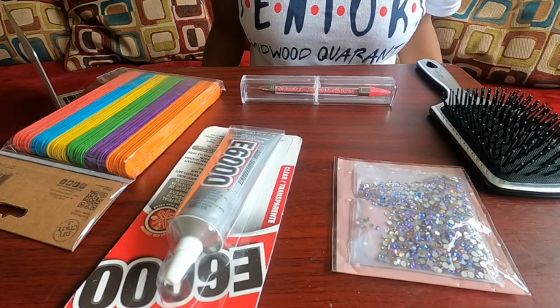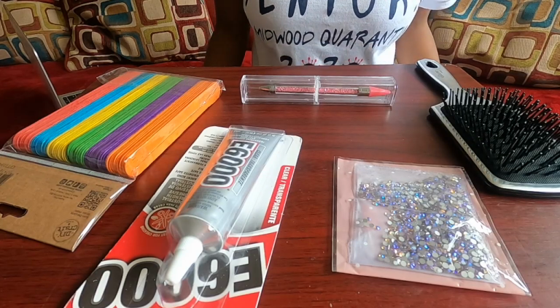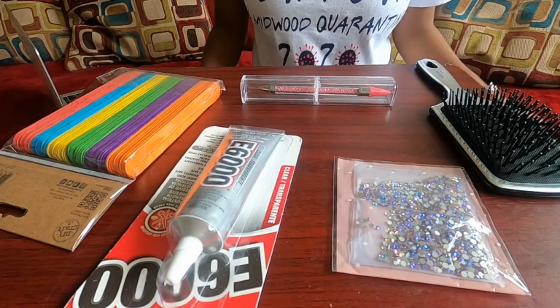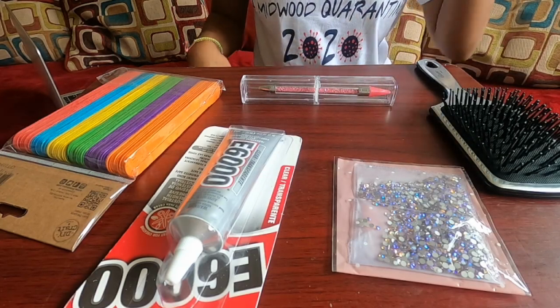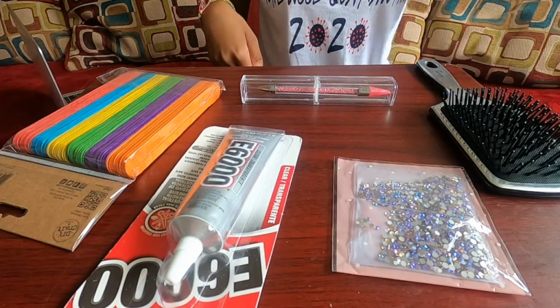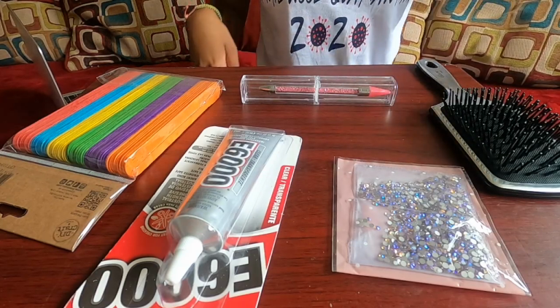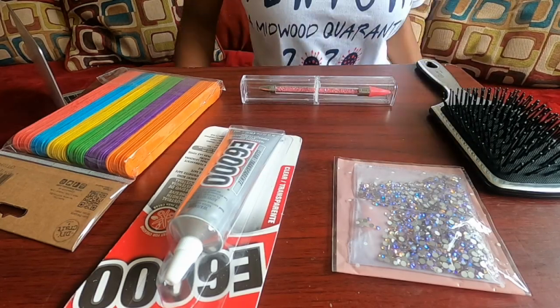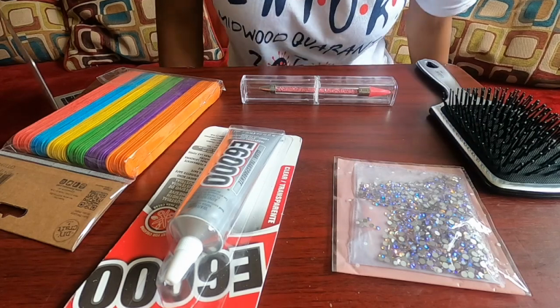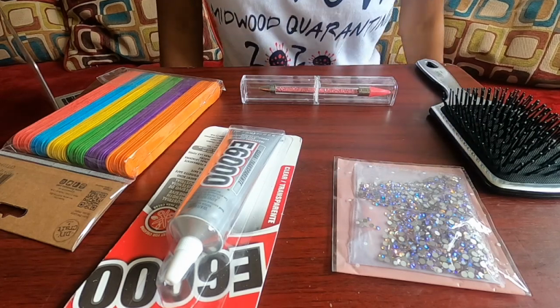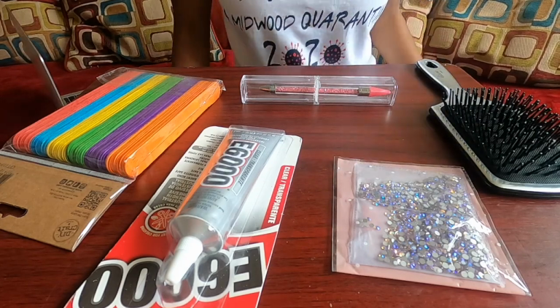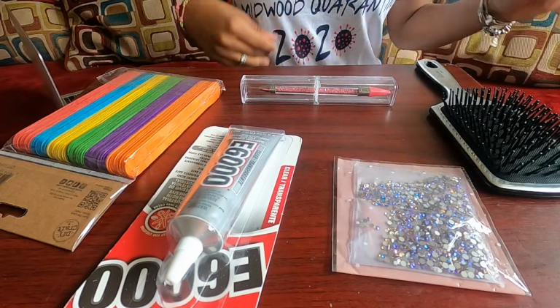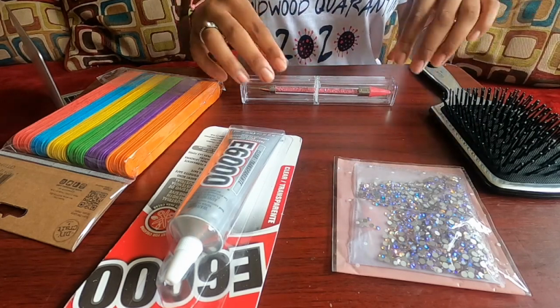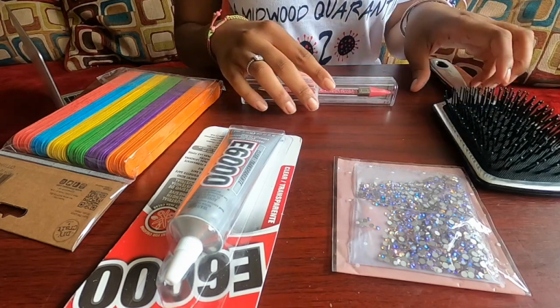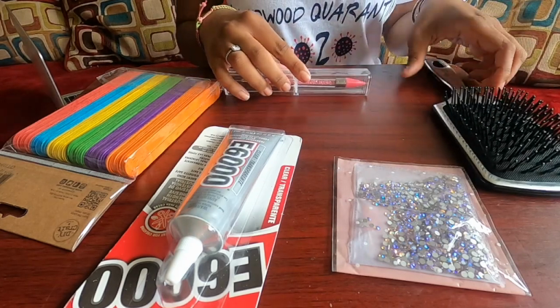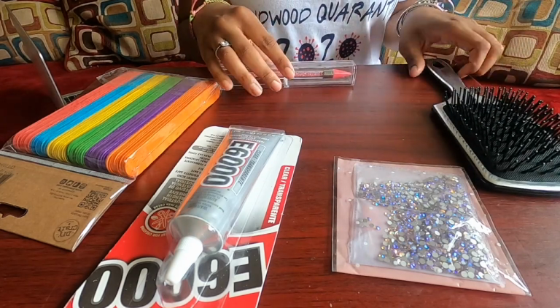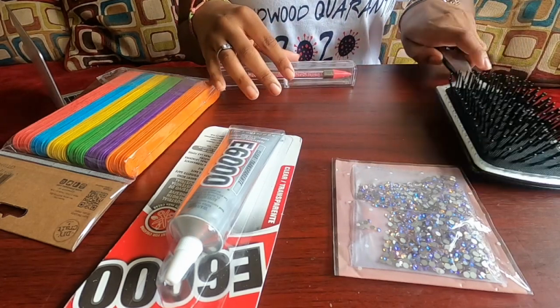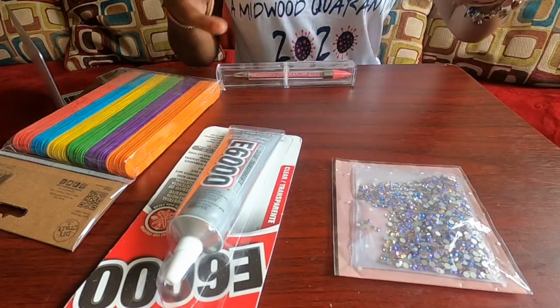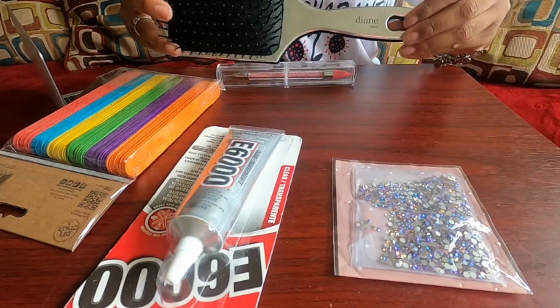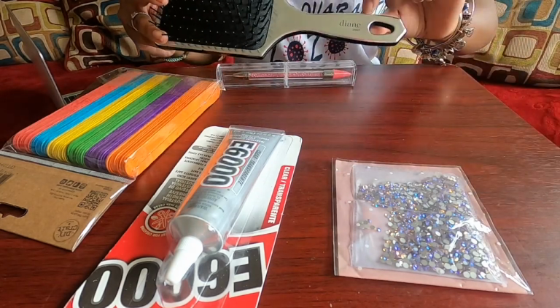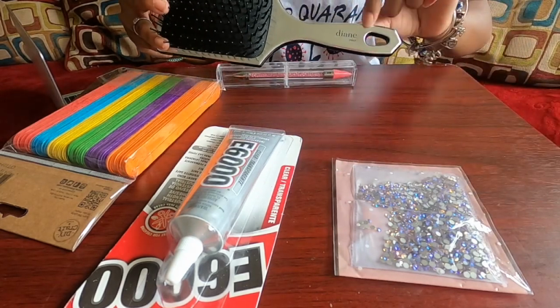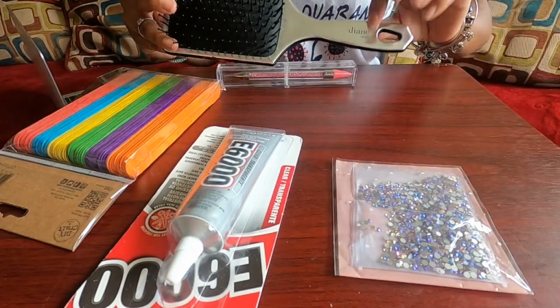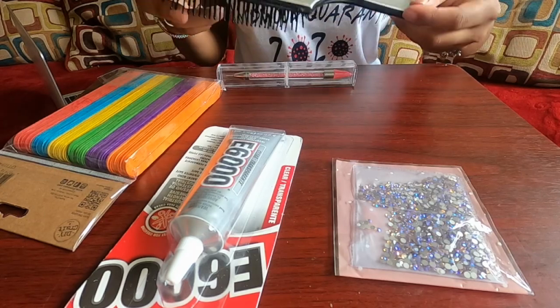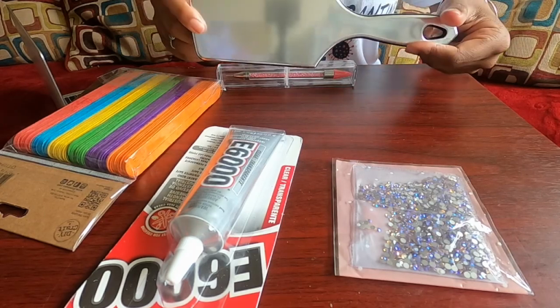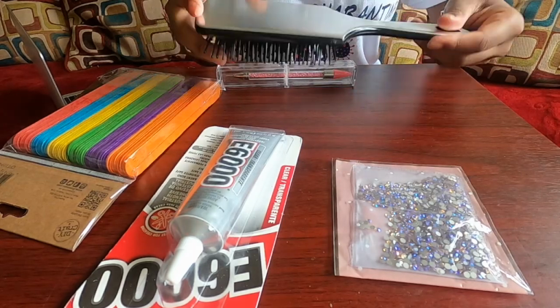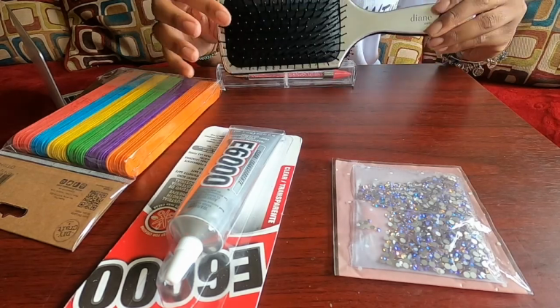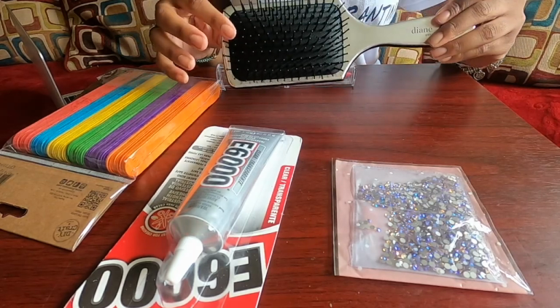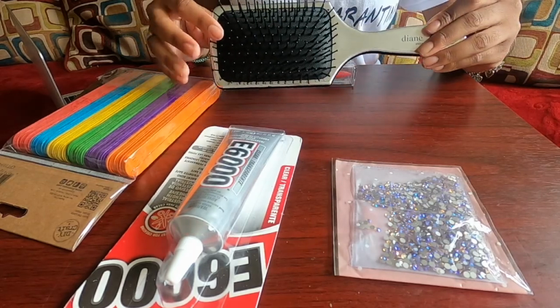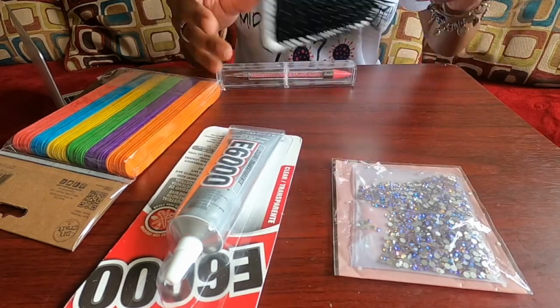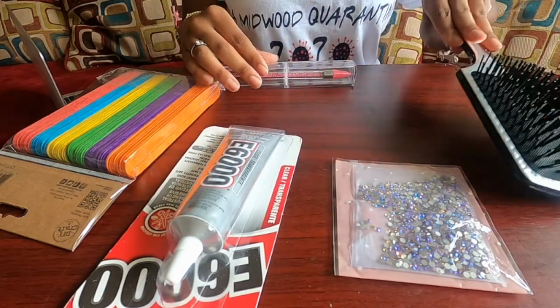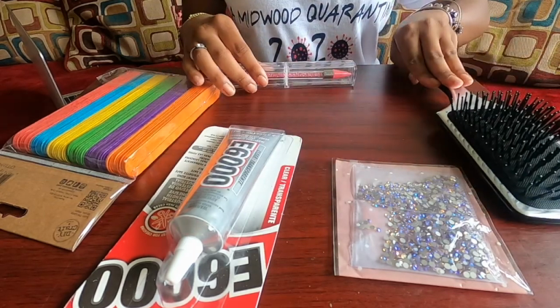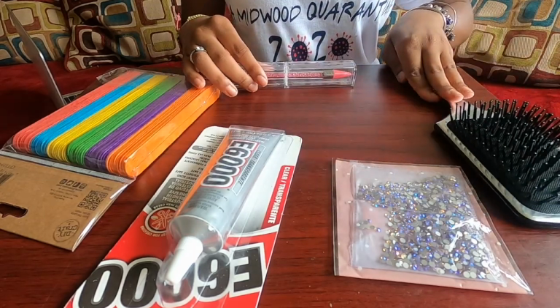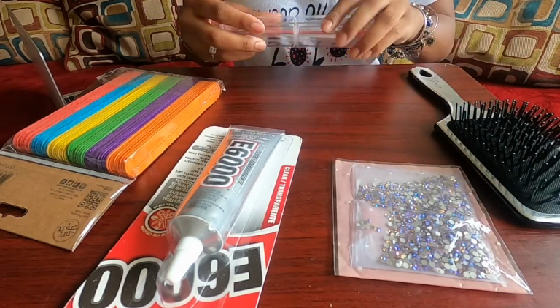Hey guys! As you can see by the title, today we are going to be bedazzling a hairbrush. The products I'll be using in this video are a silver Diane brush, which I will leave linked in the description box below.